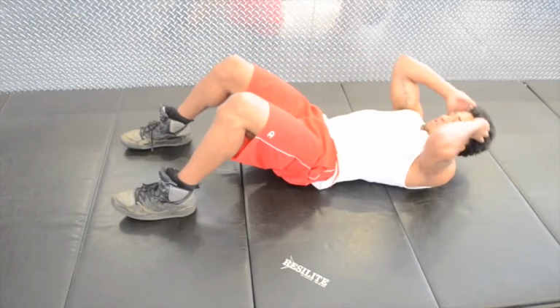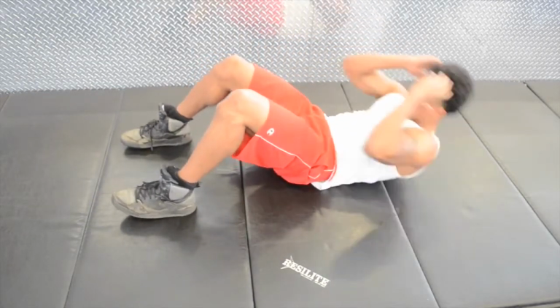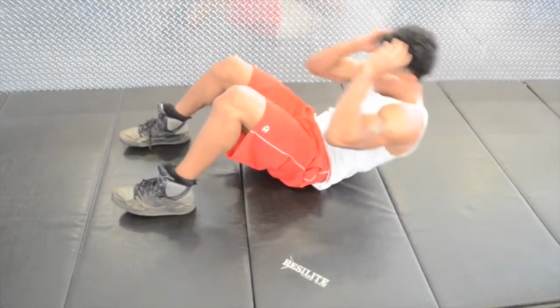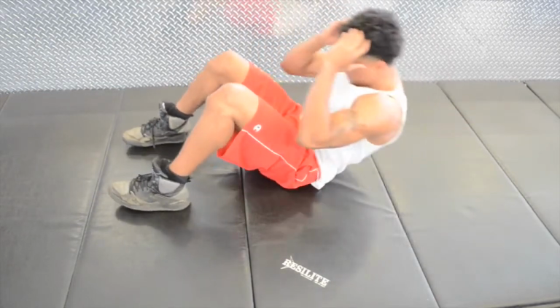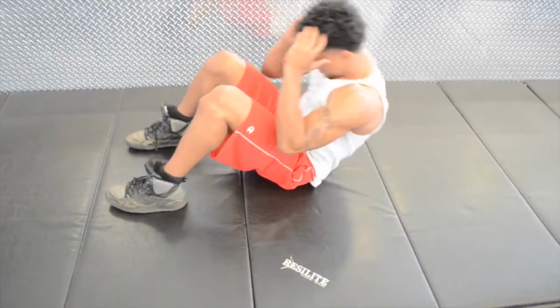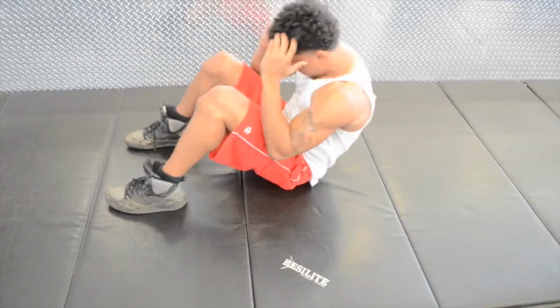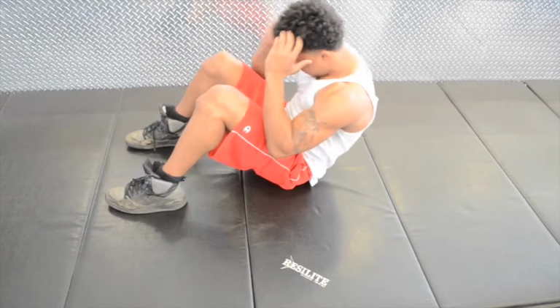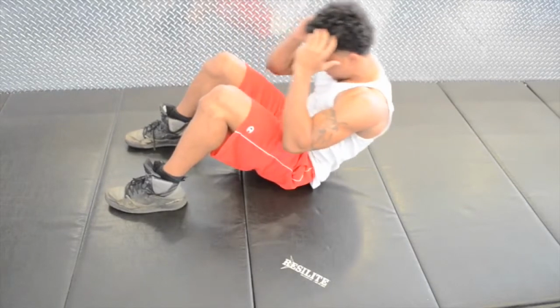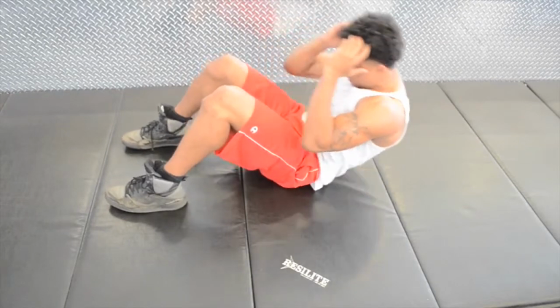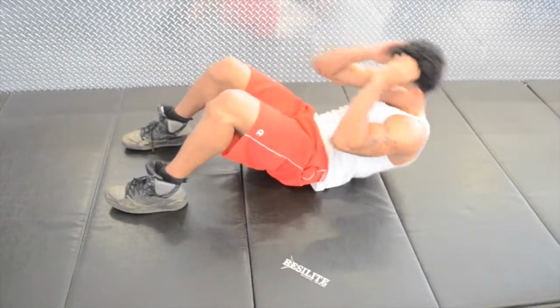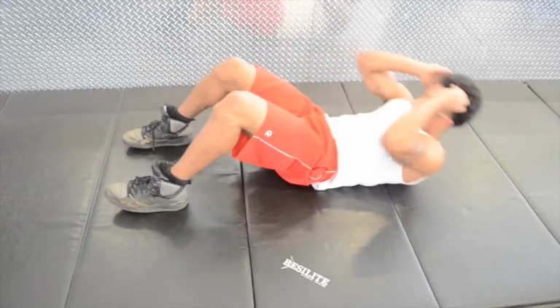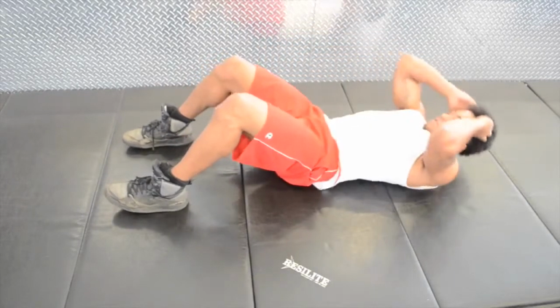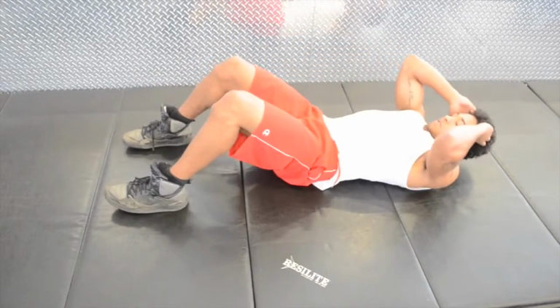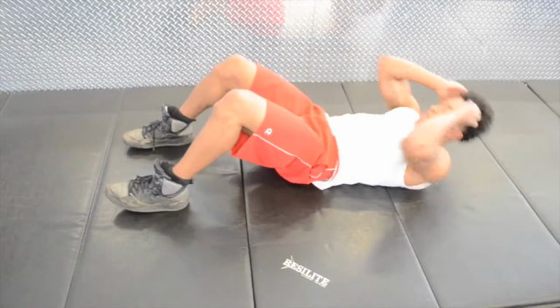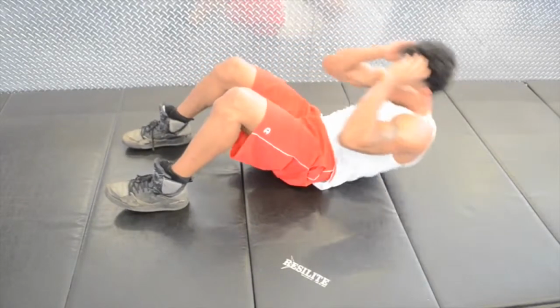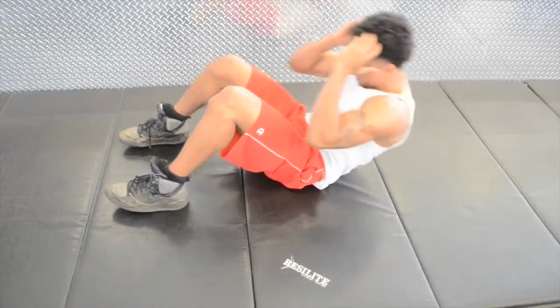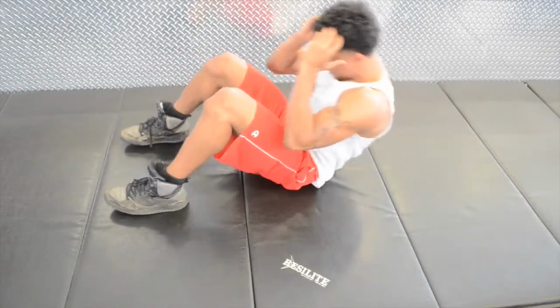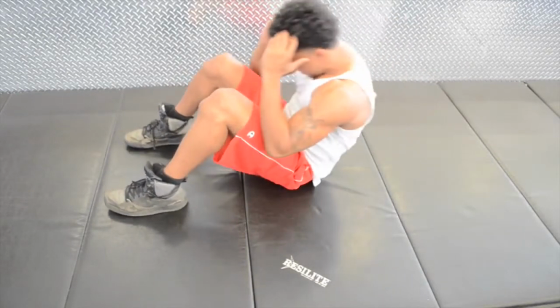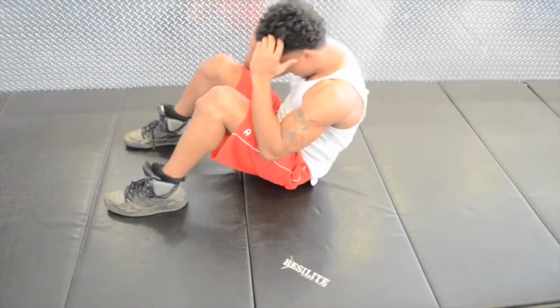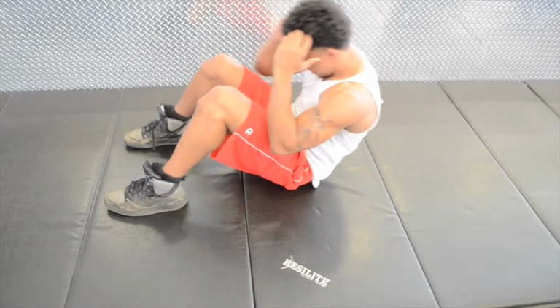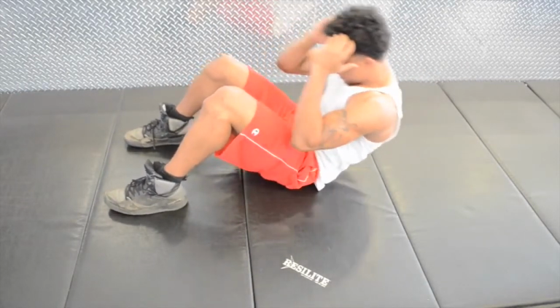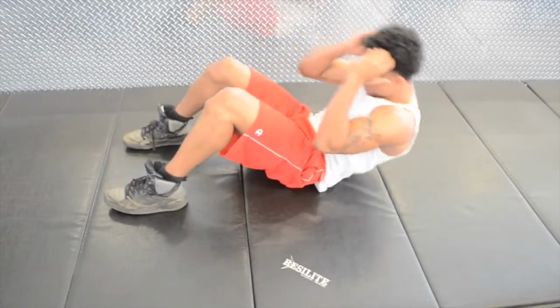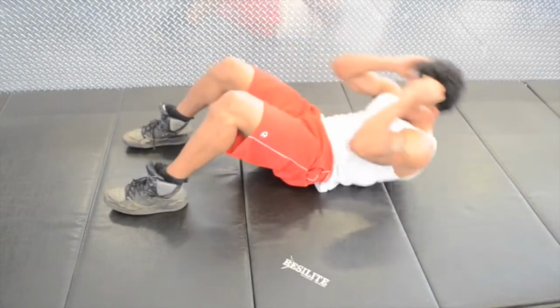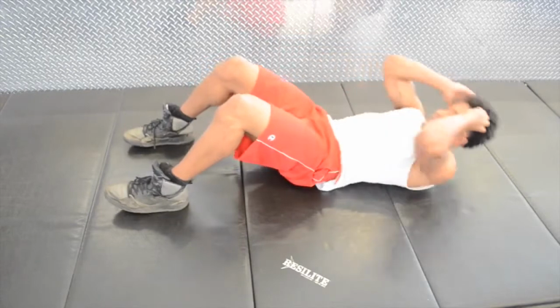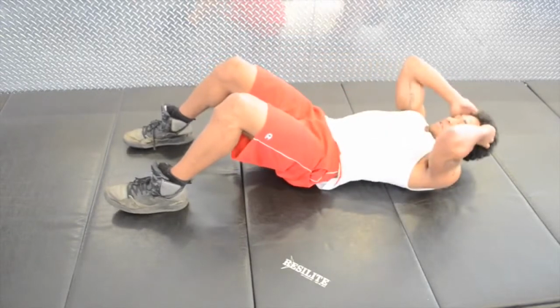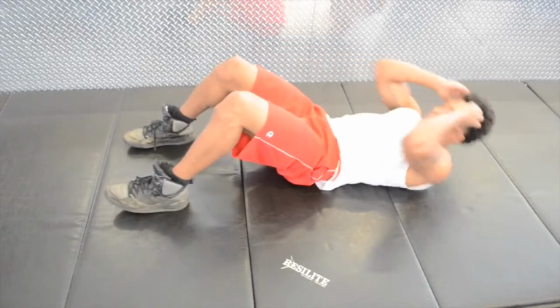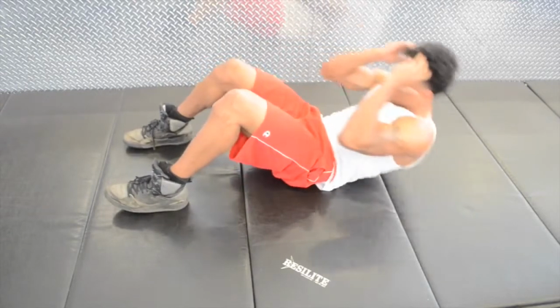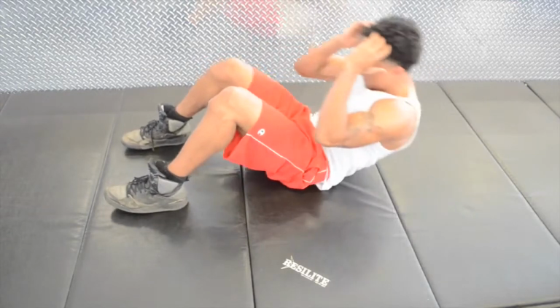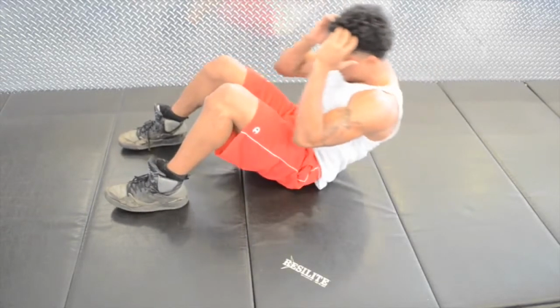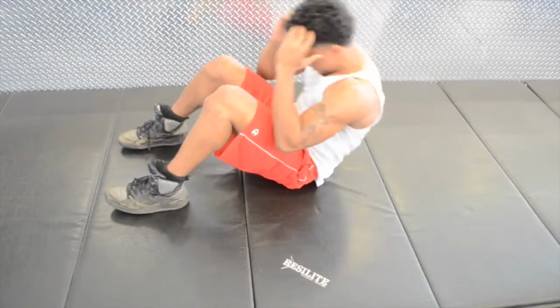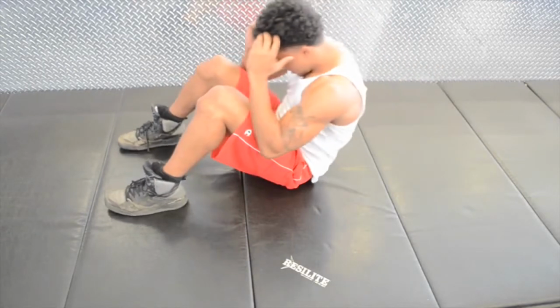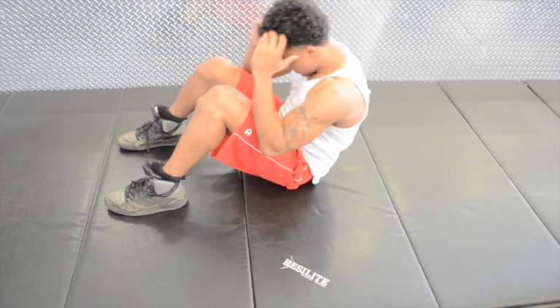Your initial position in this exercise will begin by lying flat on your back, with your knees bent, your feet flat on the ground, and your hands placed by your head.